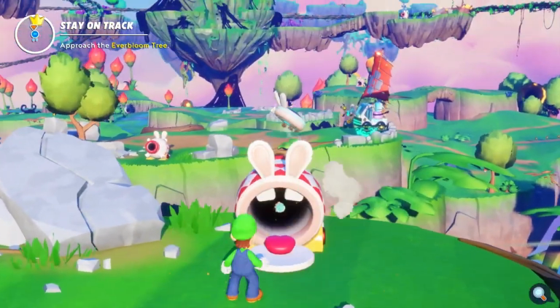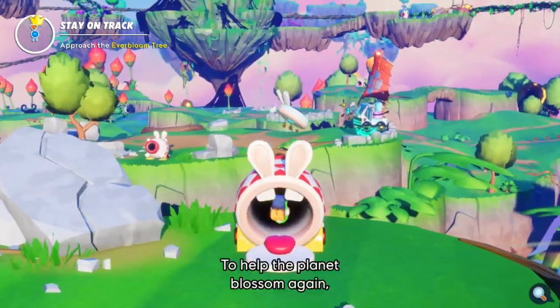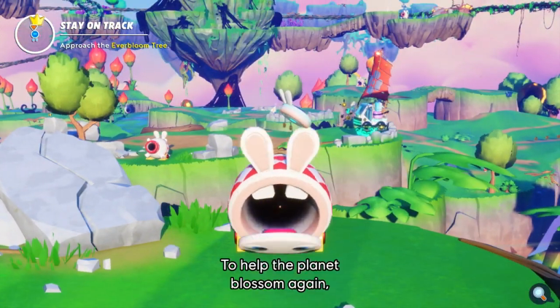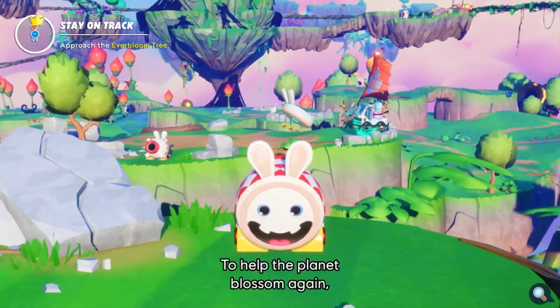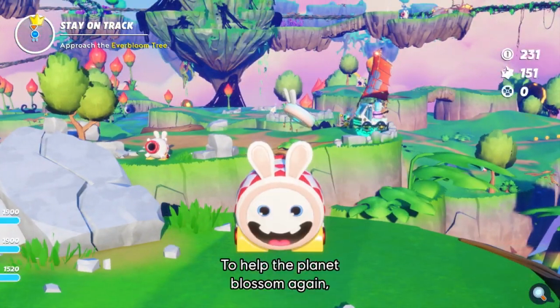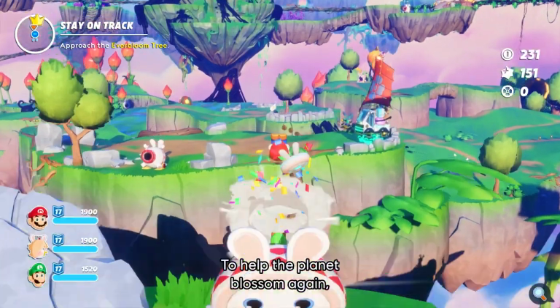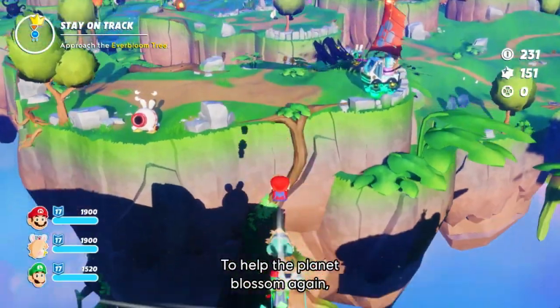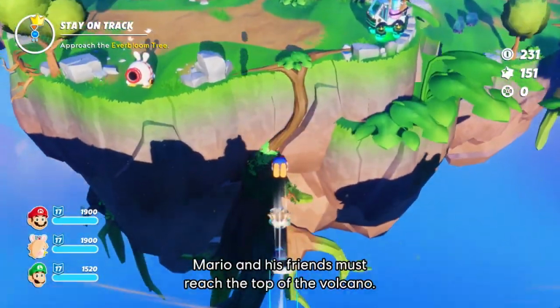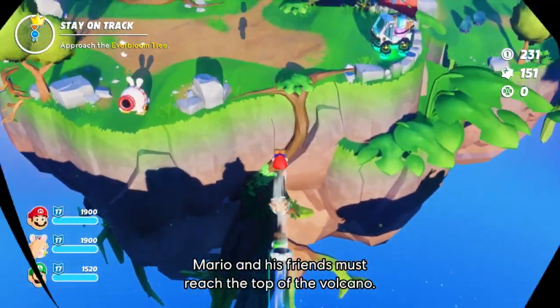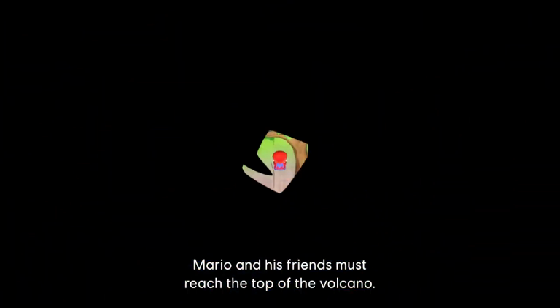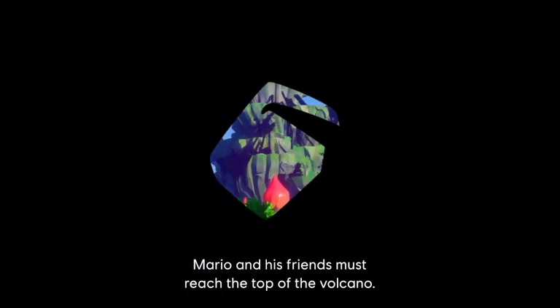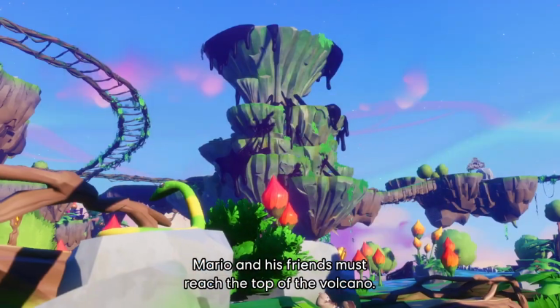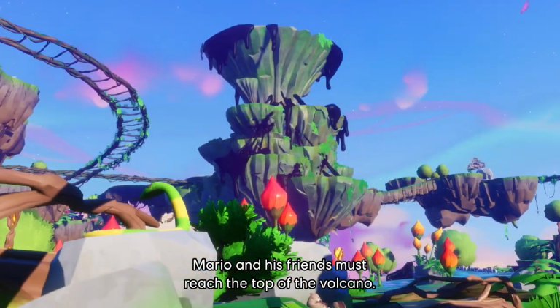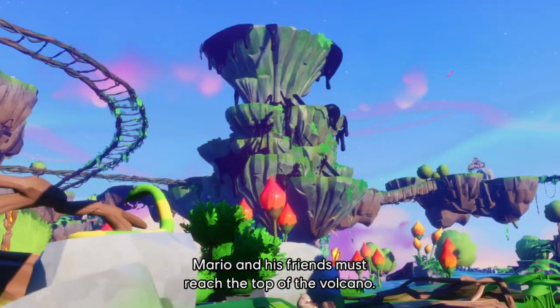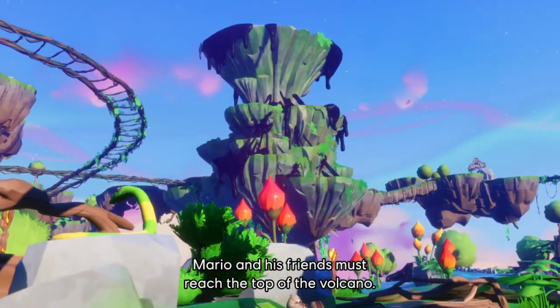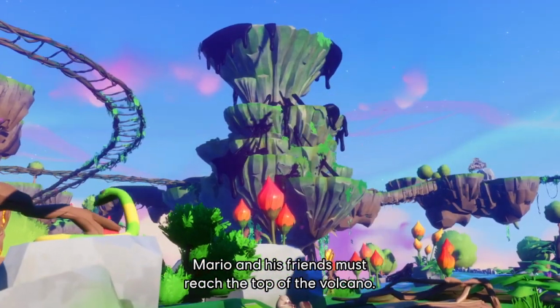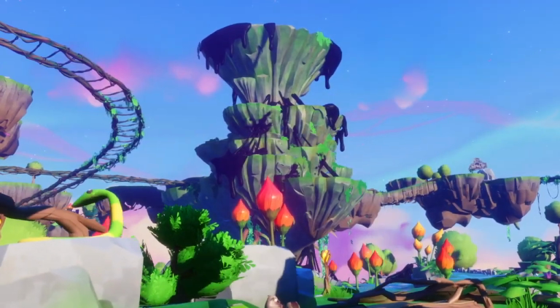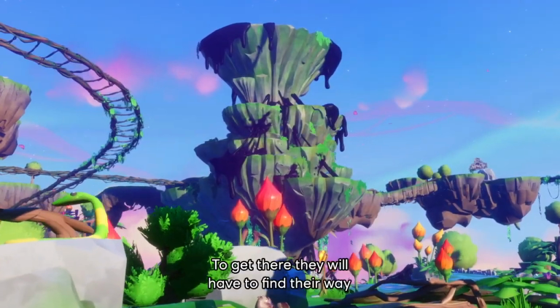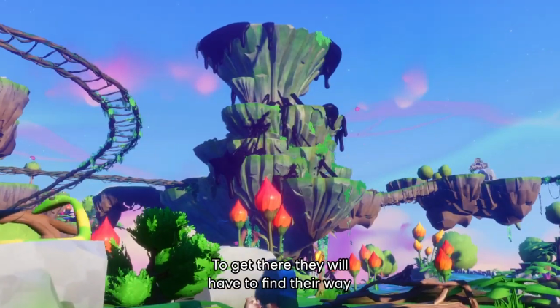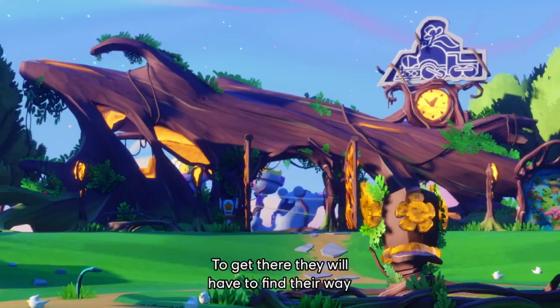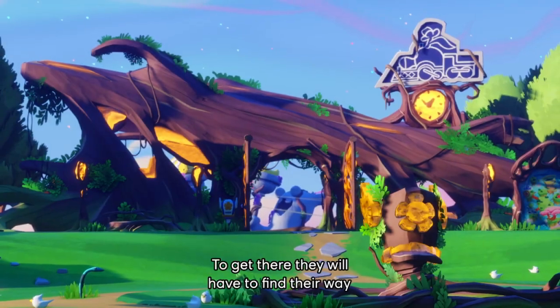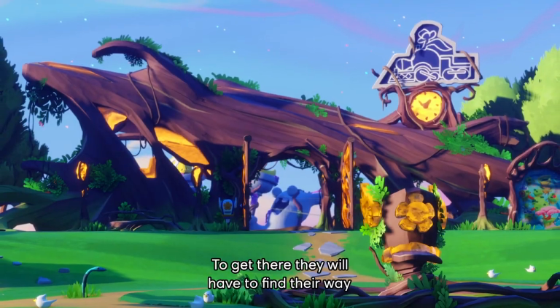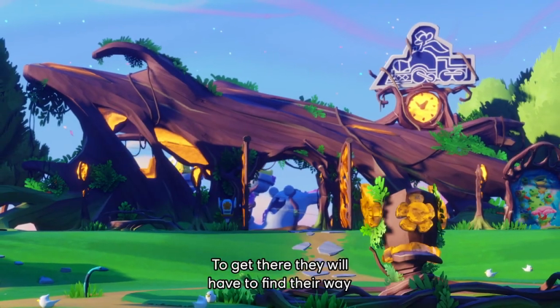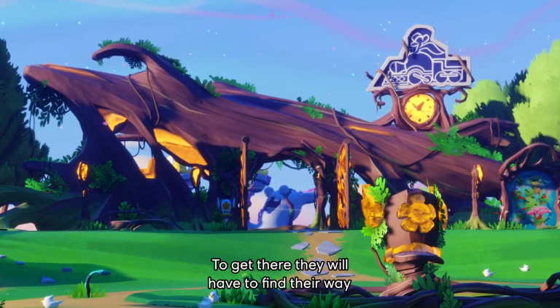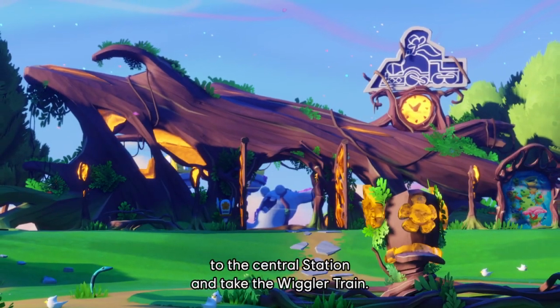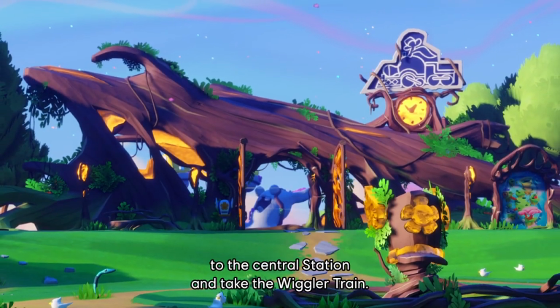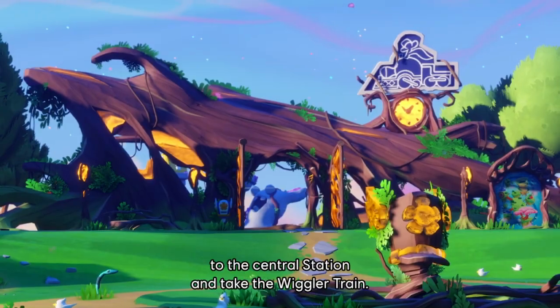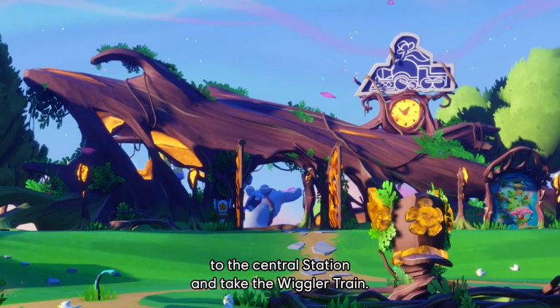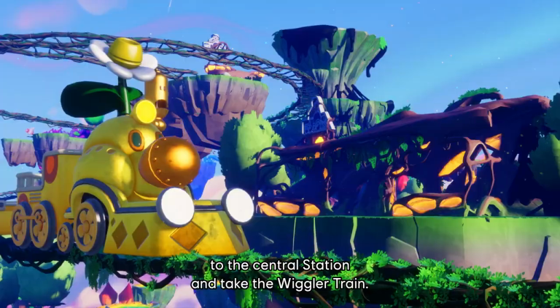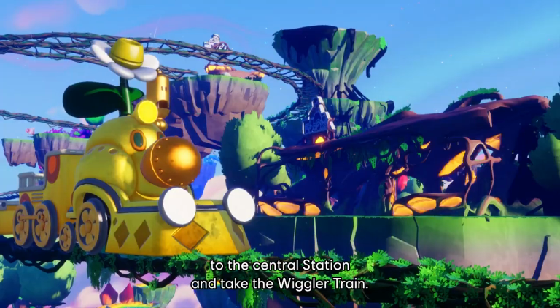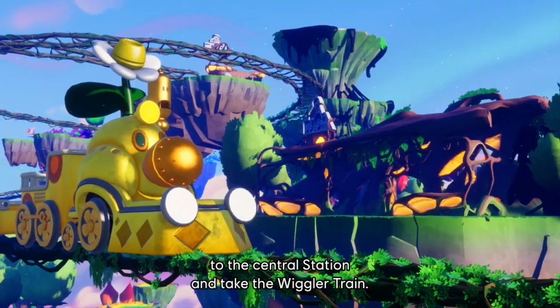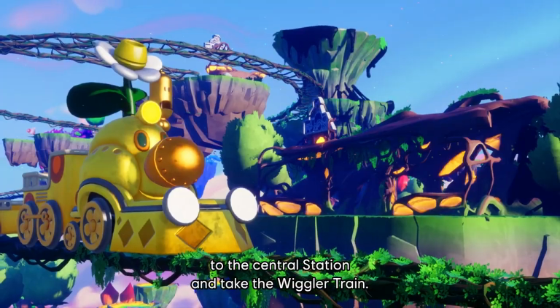To help the planet blossom again, Mario and his friends must reach the top of the volcano. To get there, they will have to find their way to the central station and take the Wiggler train.